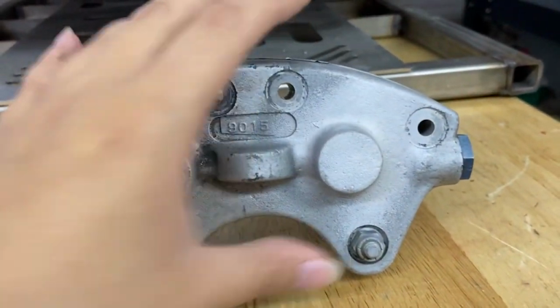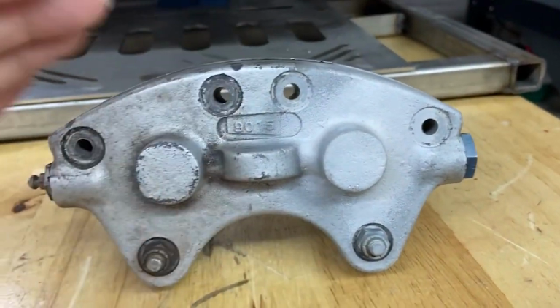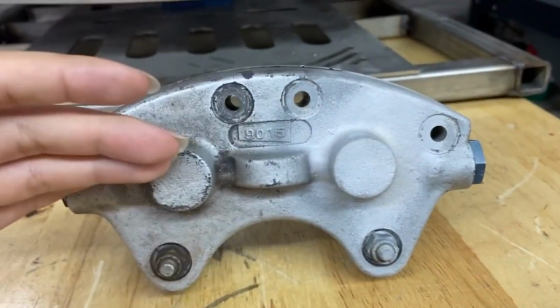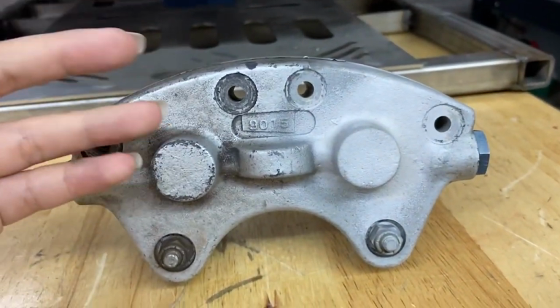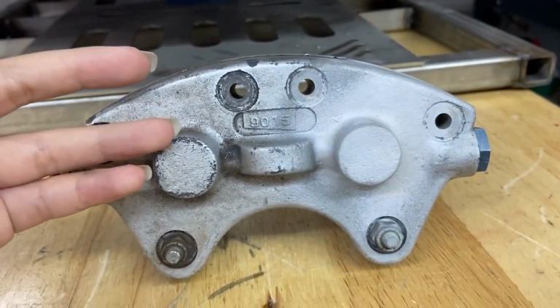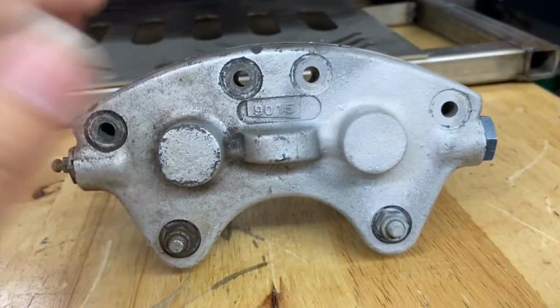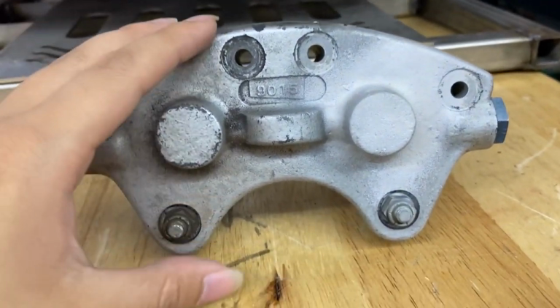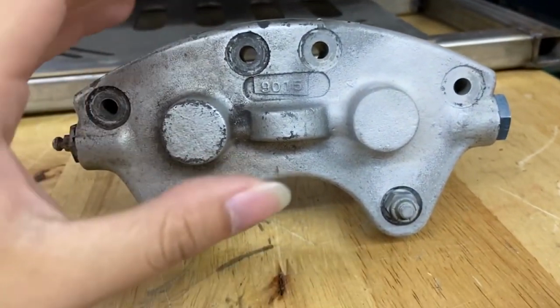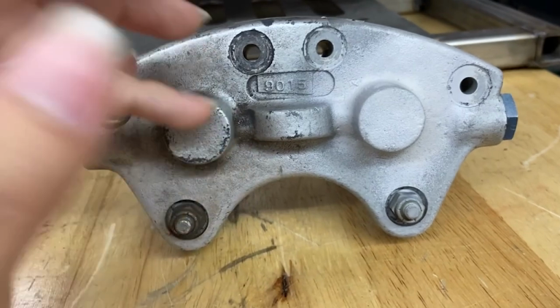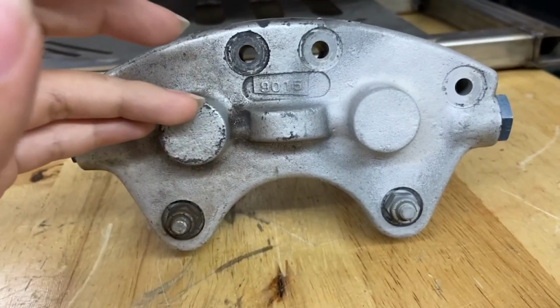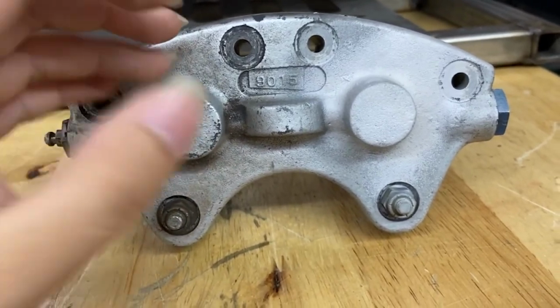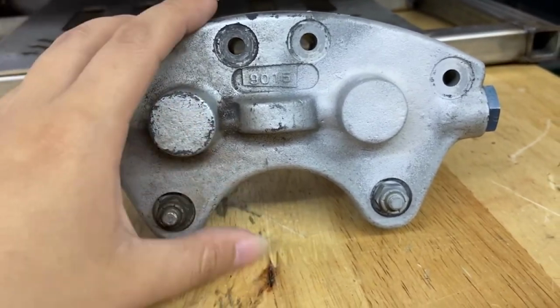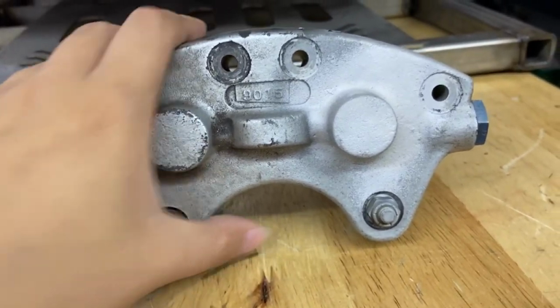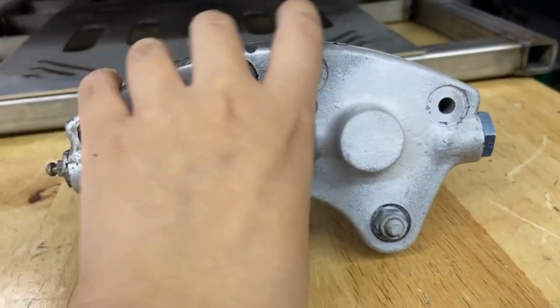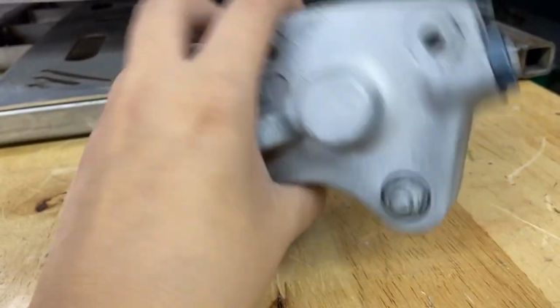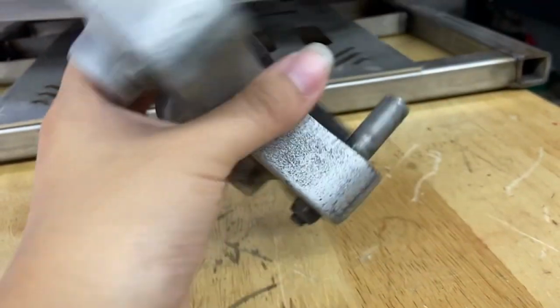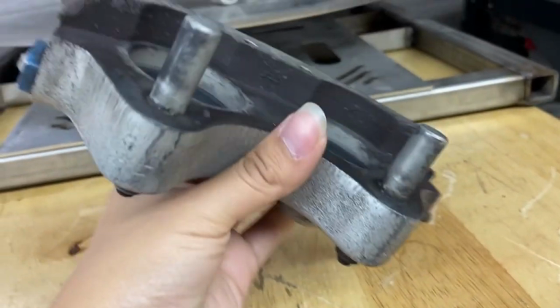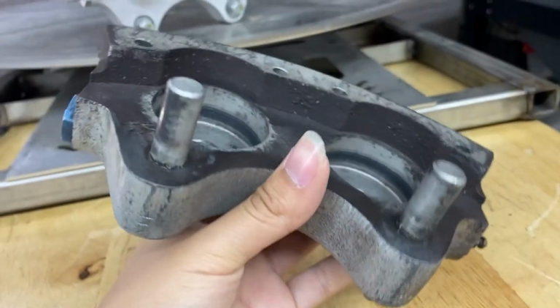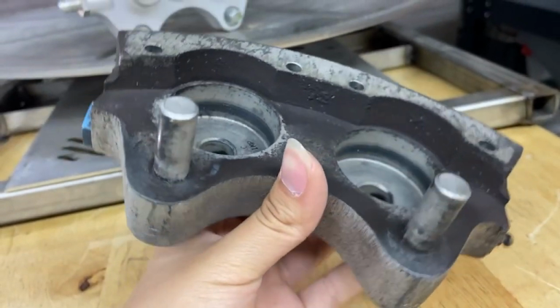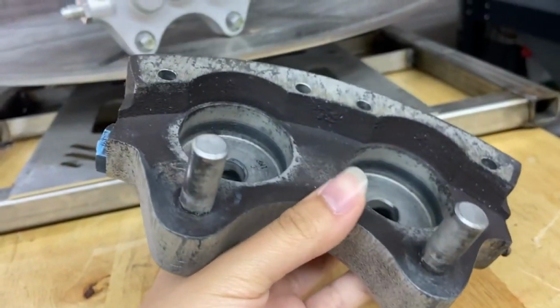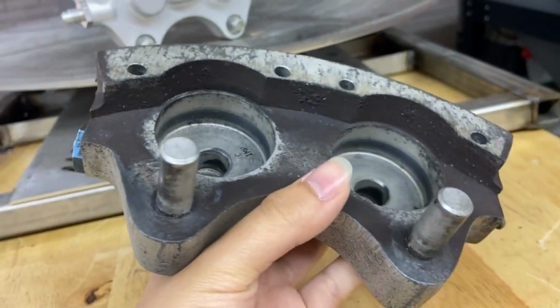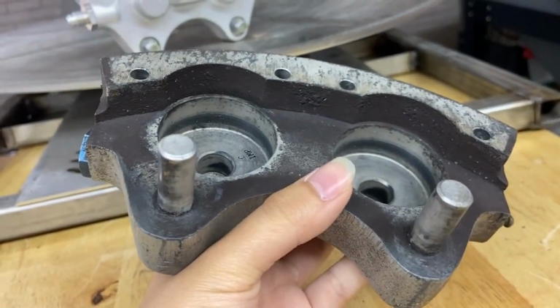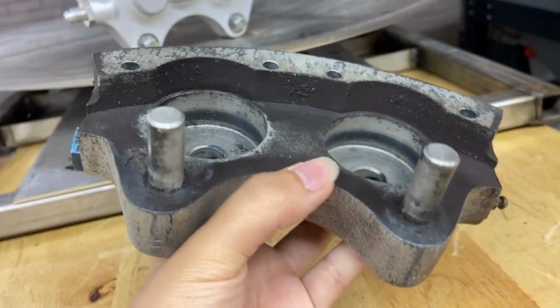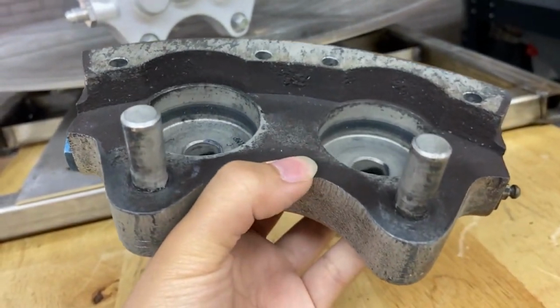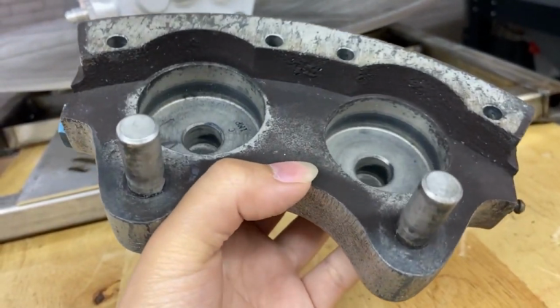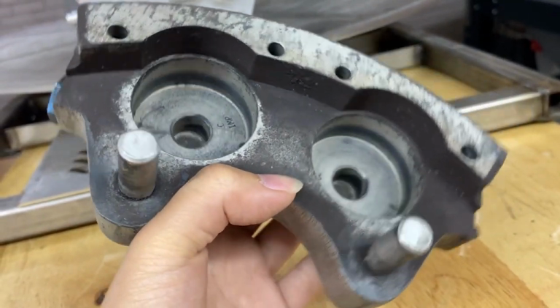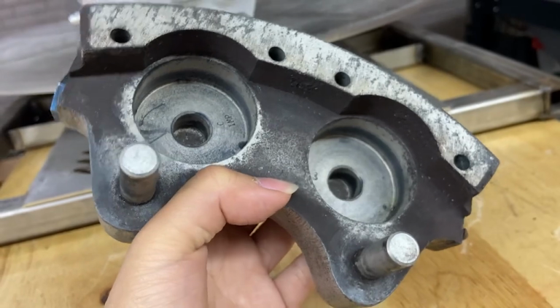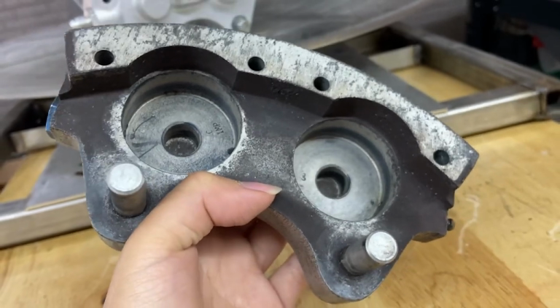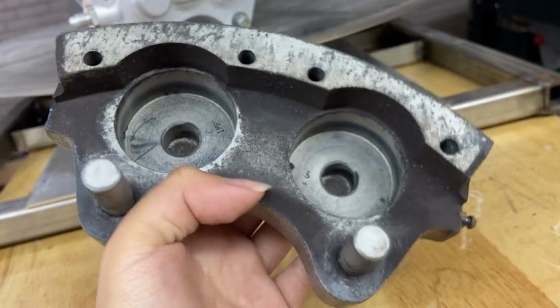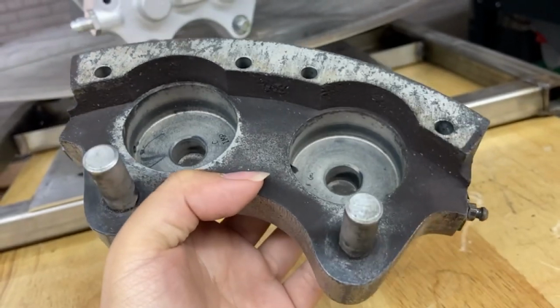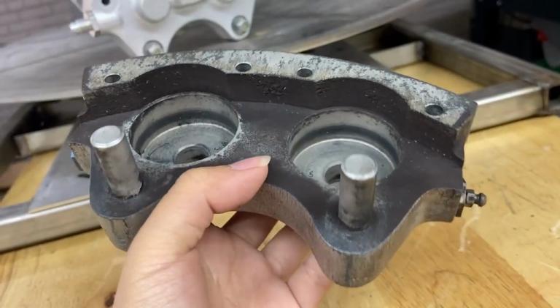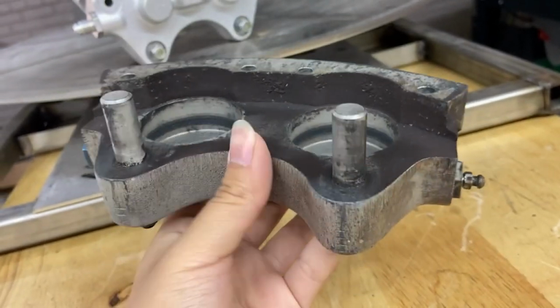I have an example here — a brake caliper. If you take a look at the back, it's just overall really, really dirty. It's full of brake dust.